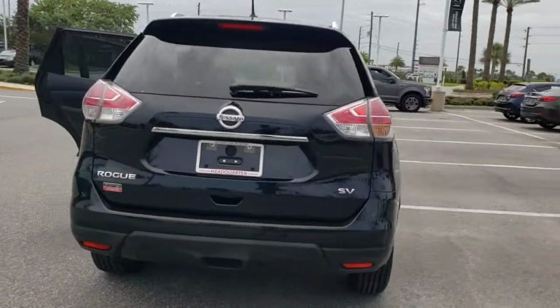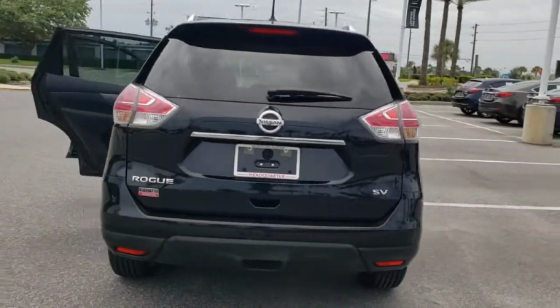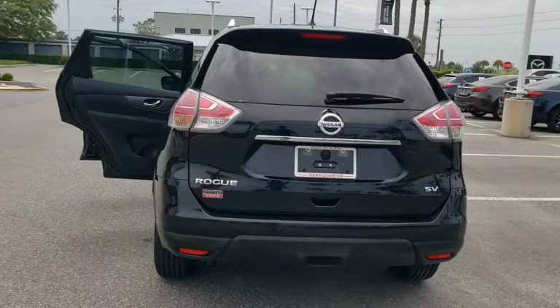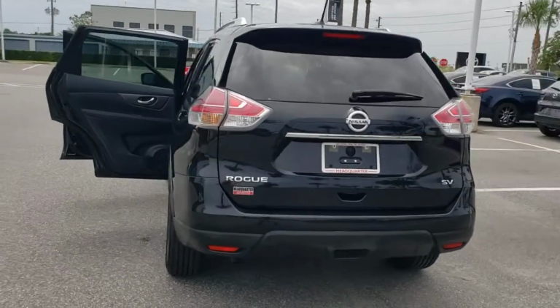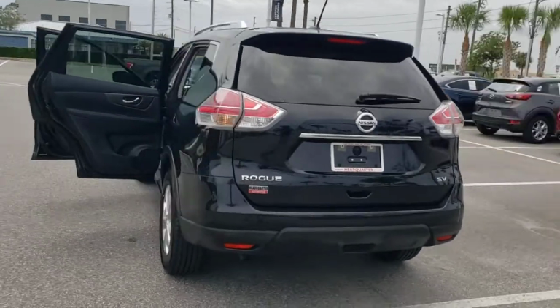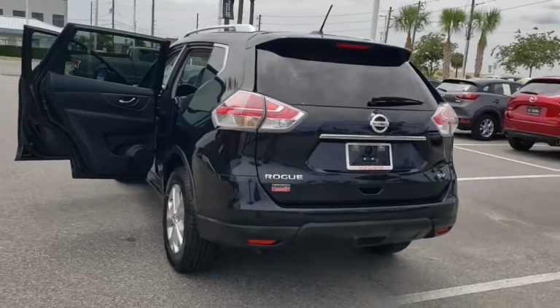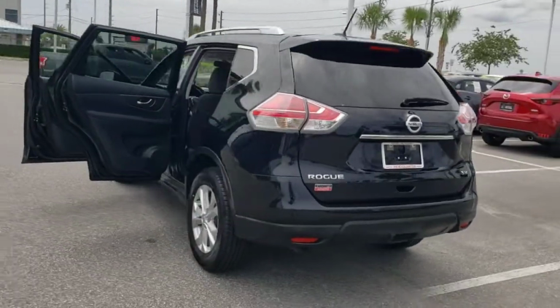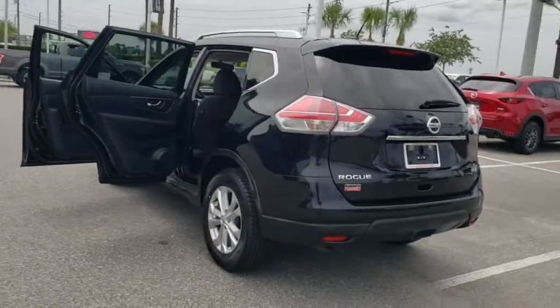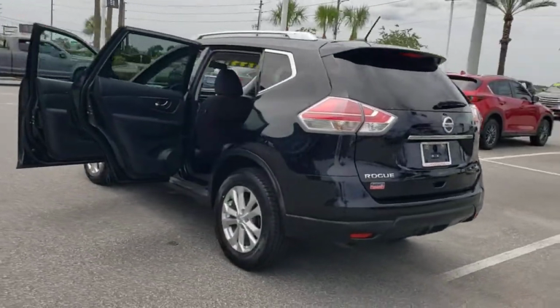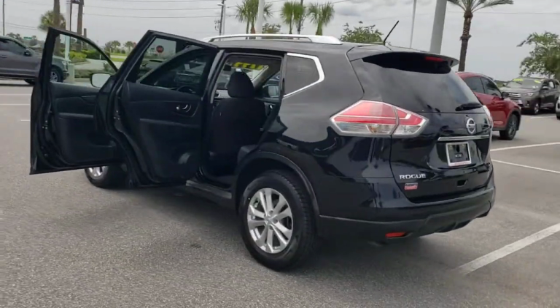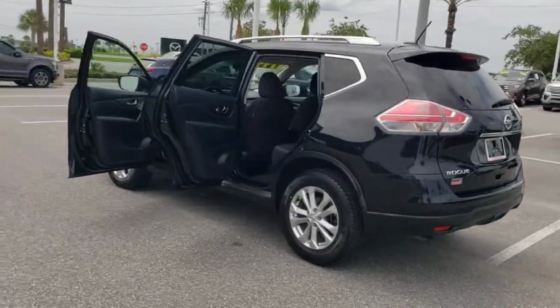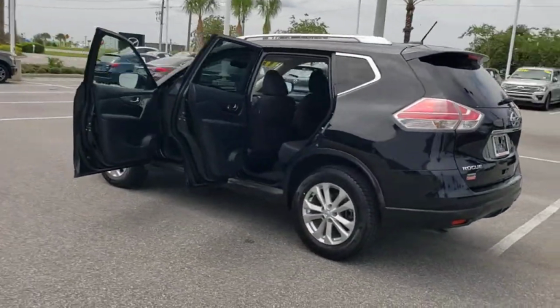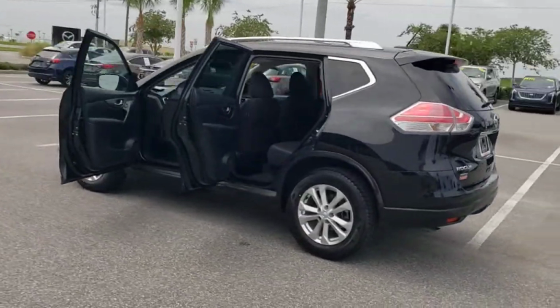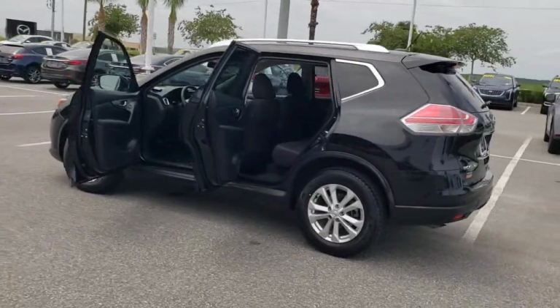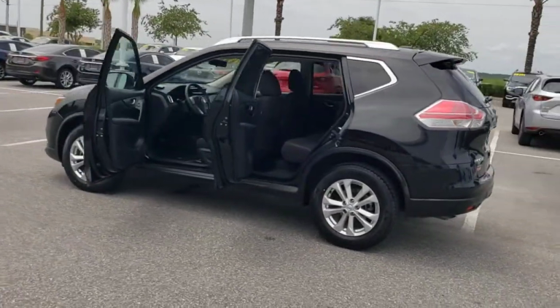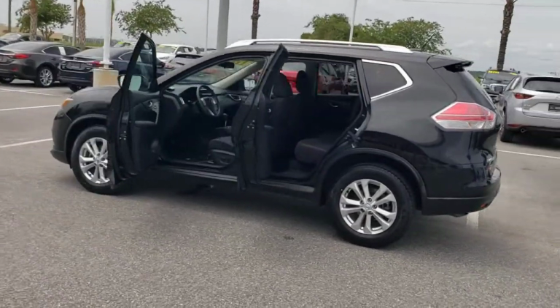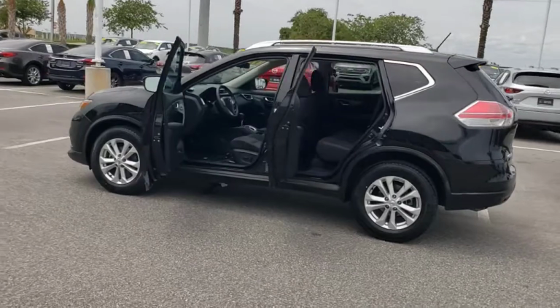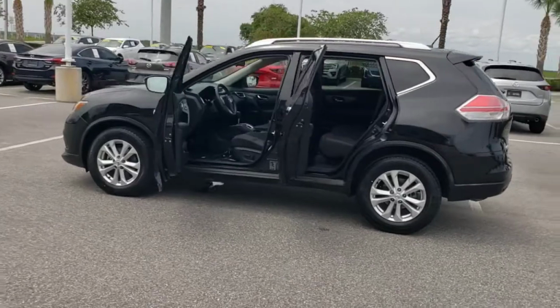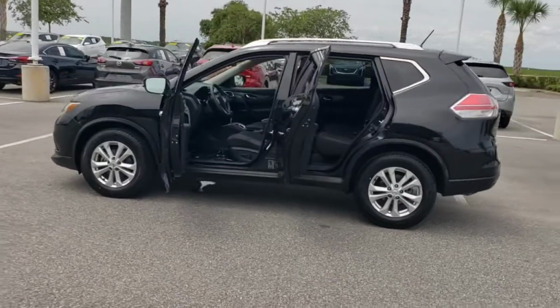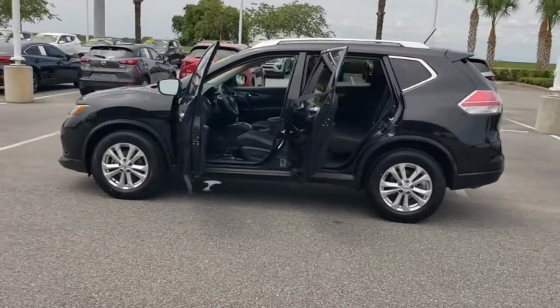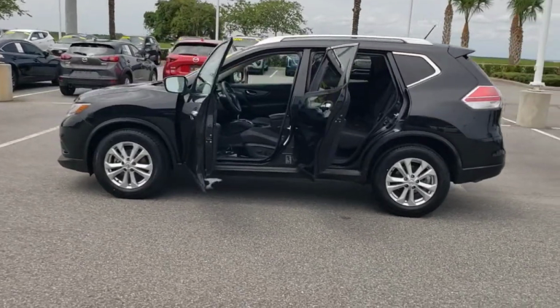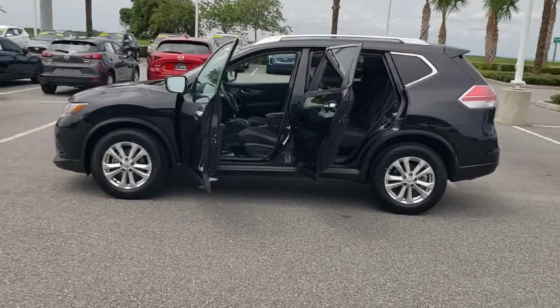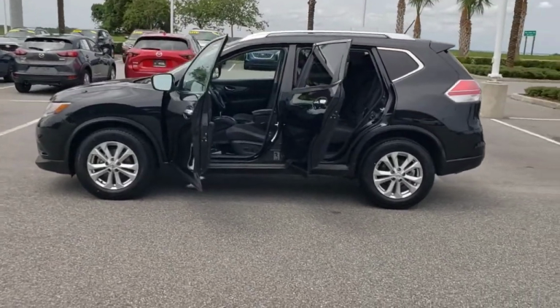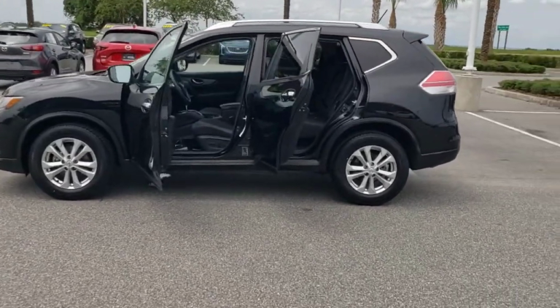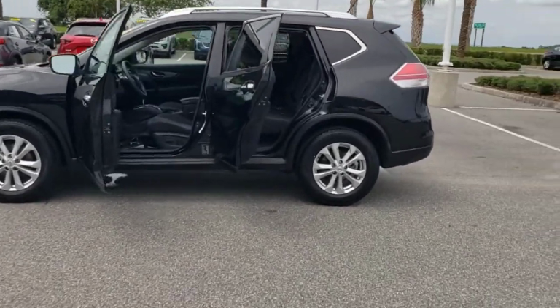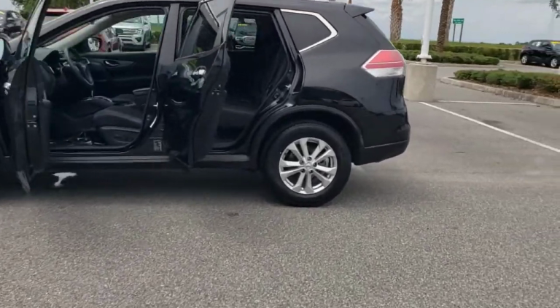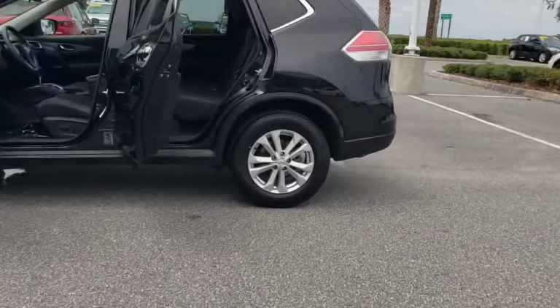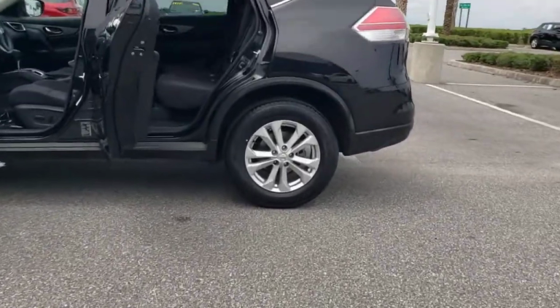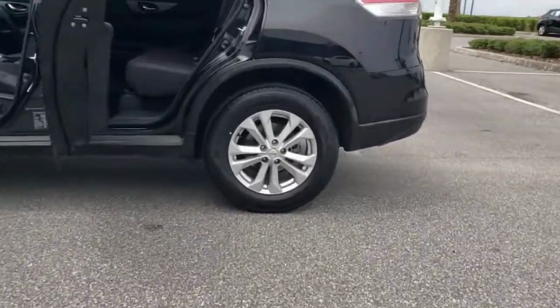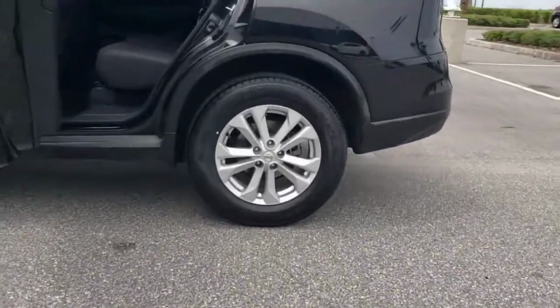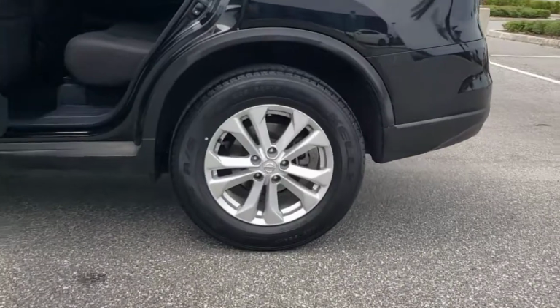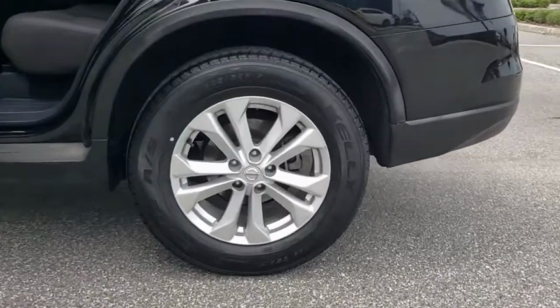Here's a stylish, efficient Rogue that has the features you need to stay on top of today's demanding lifestyle. This can-do crossover anticipates your wants and needs with a quiet, comfortable ride in a spacious, well-equipped cabin.